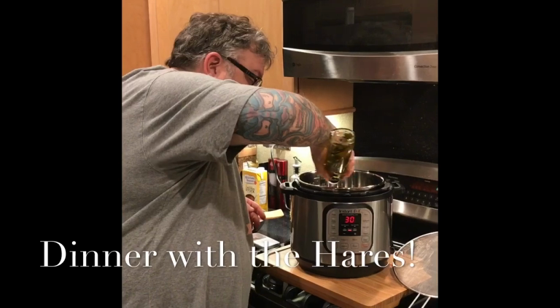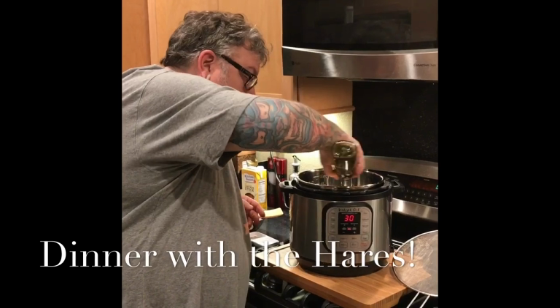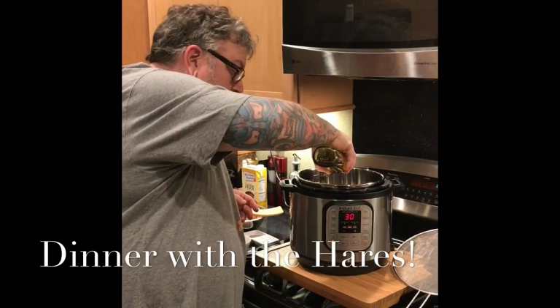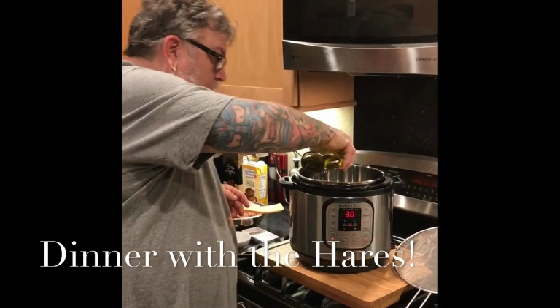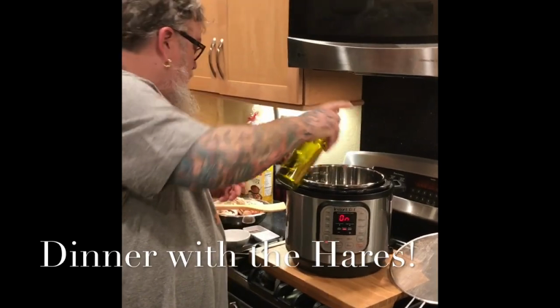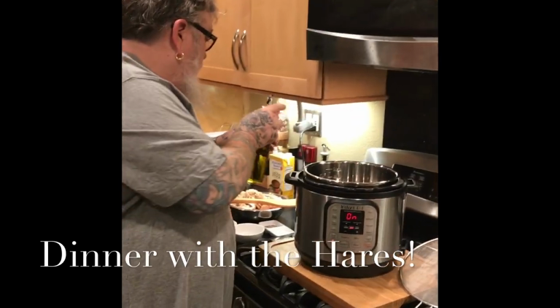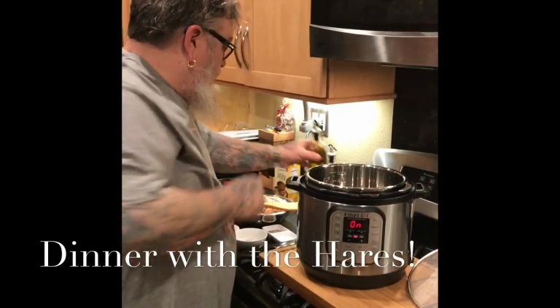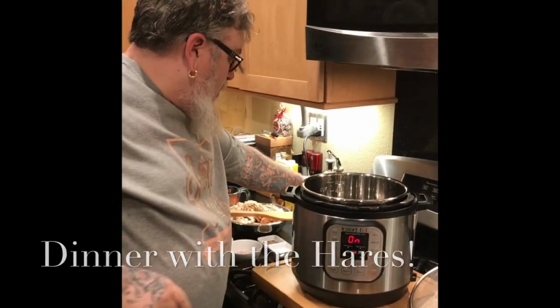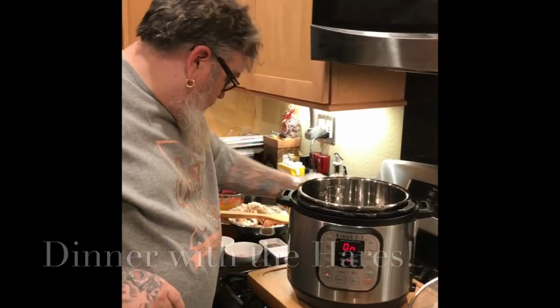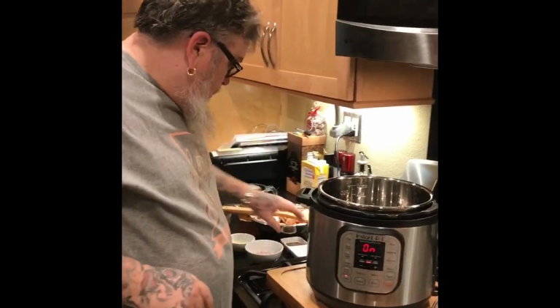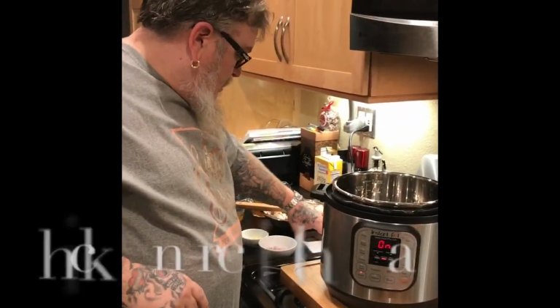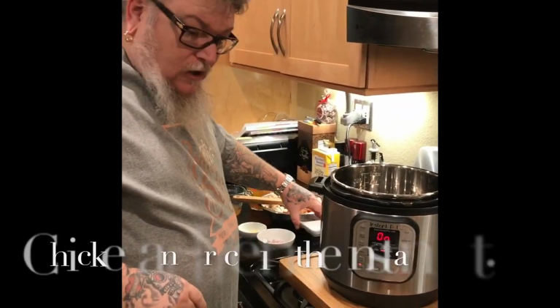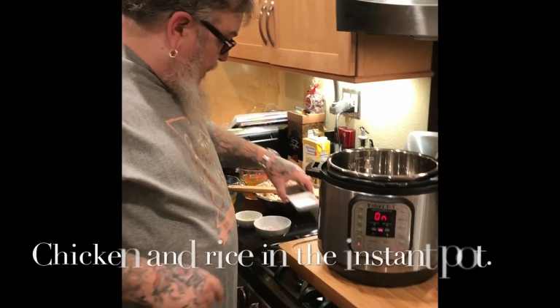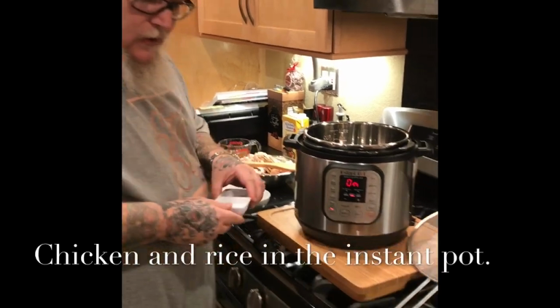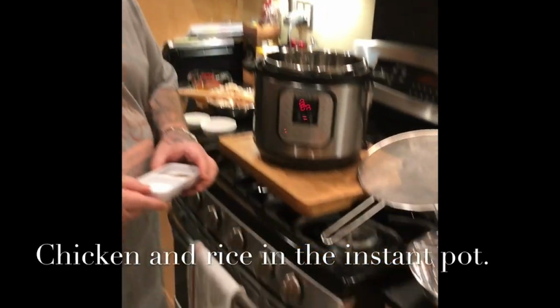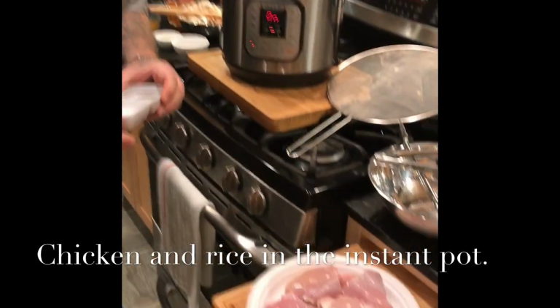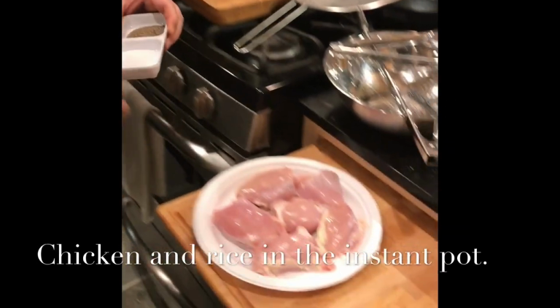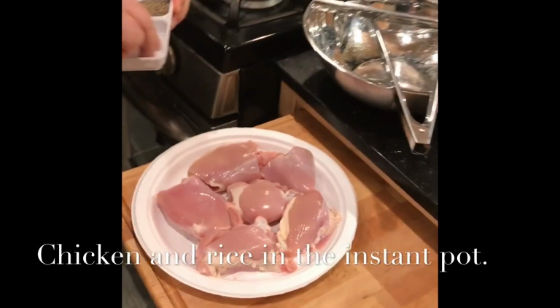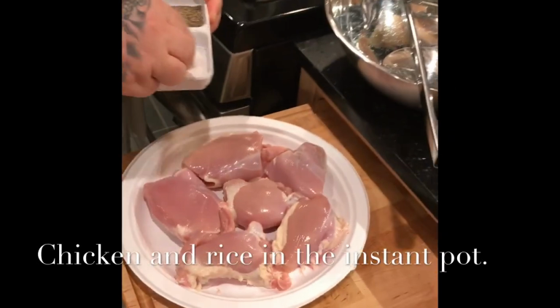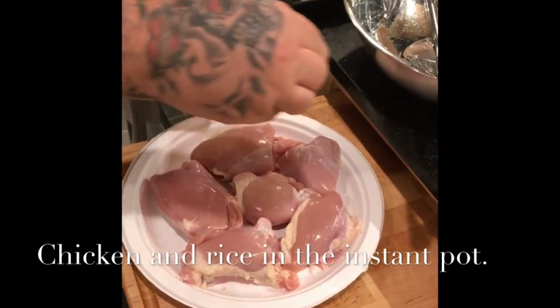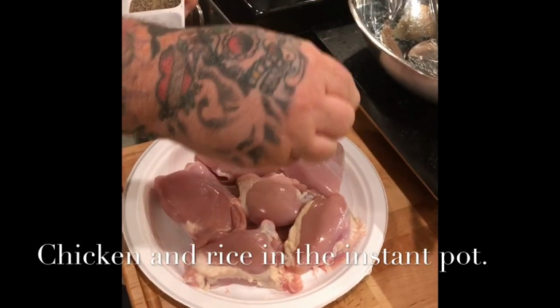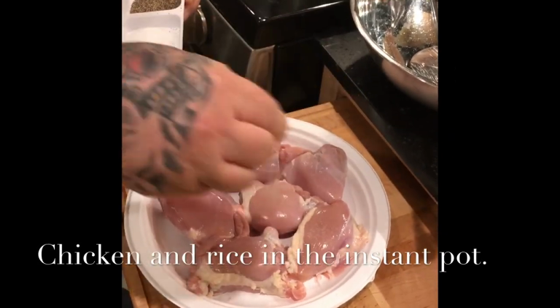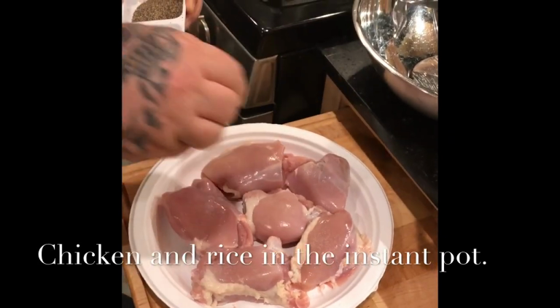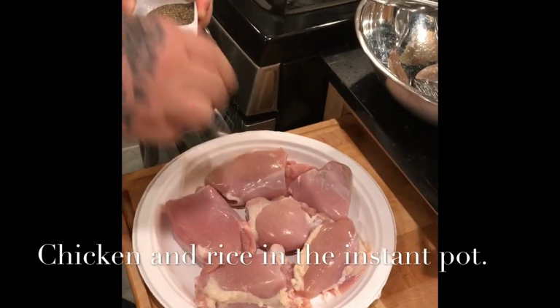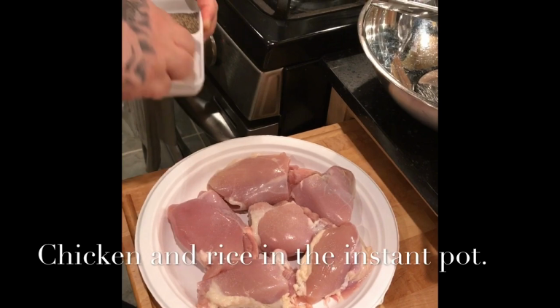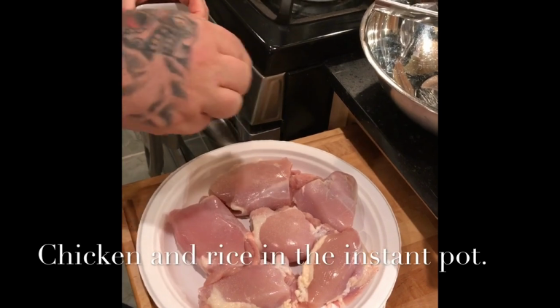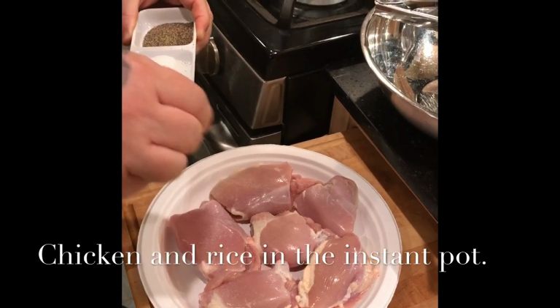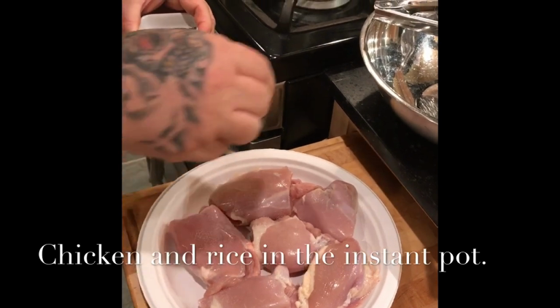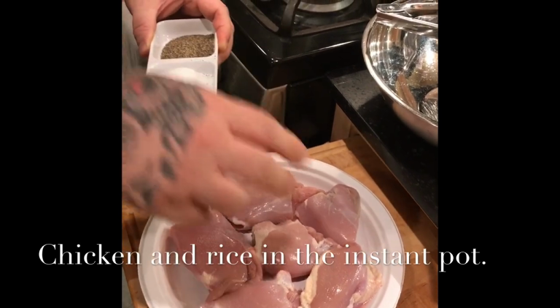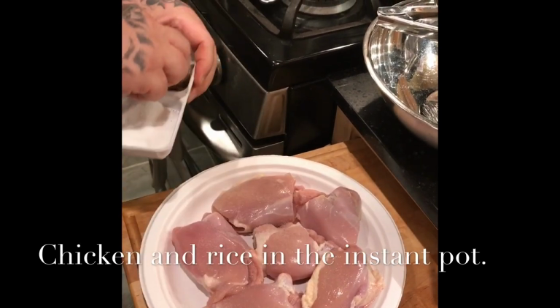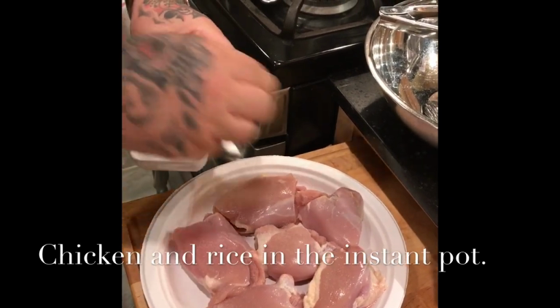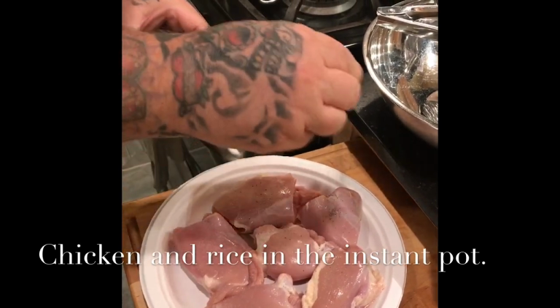We're going to salt and pepper our boneless, skinless chicken thighs — a little salt, a little roll, pepper.